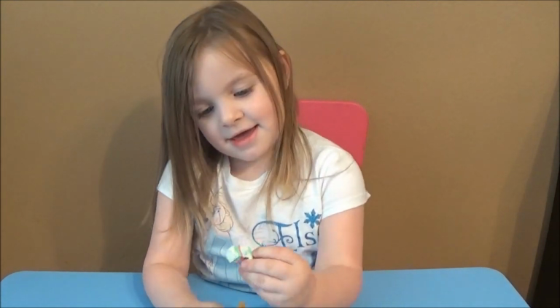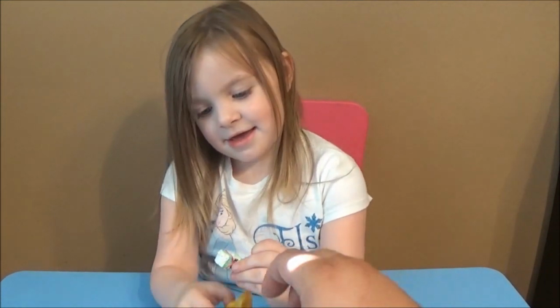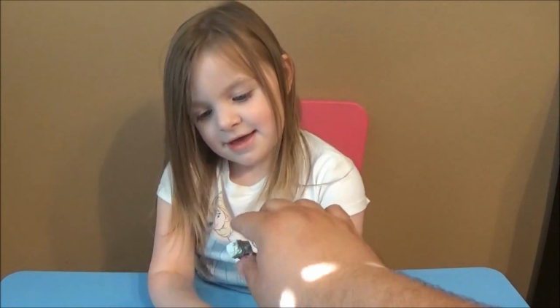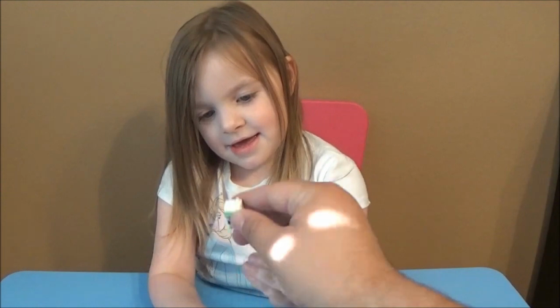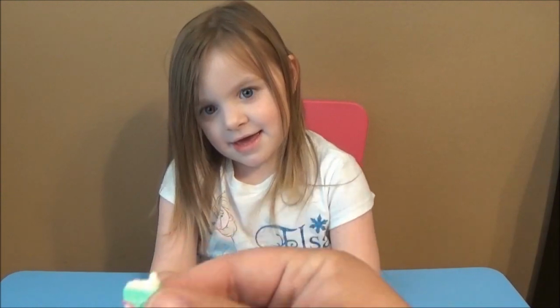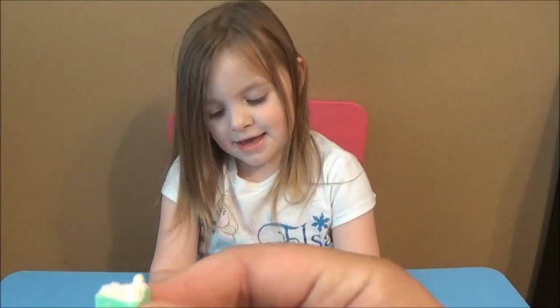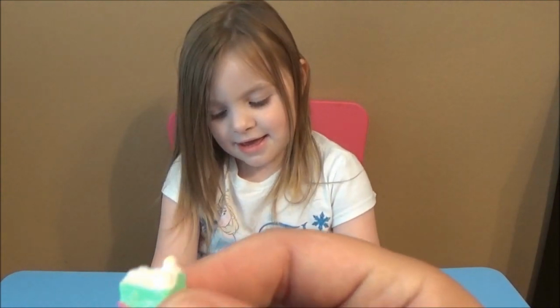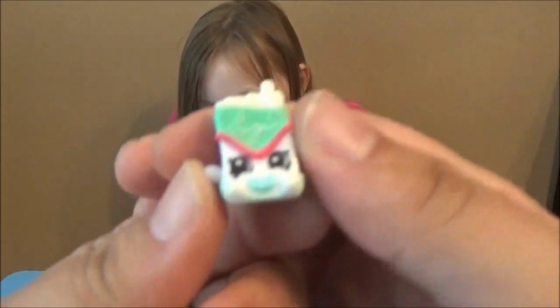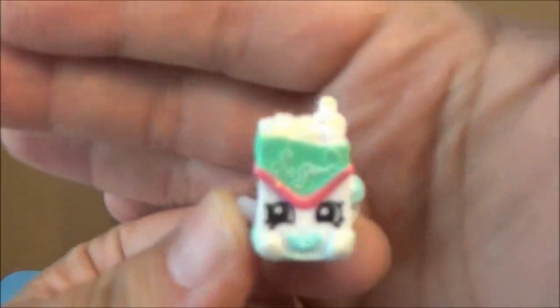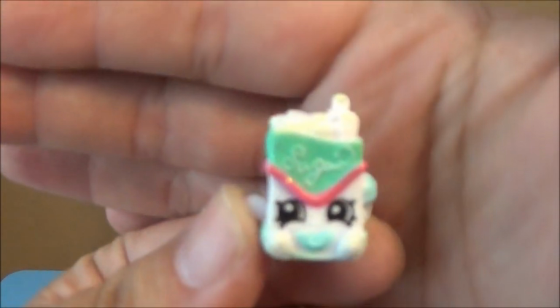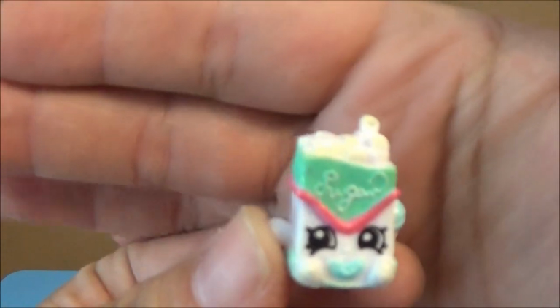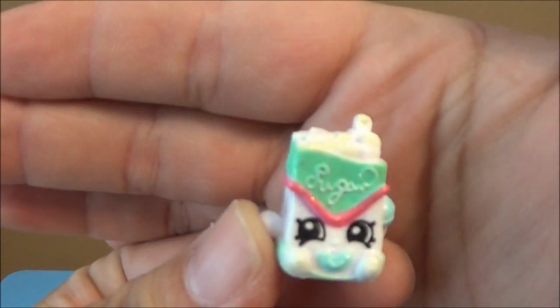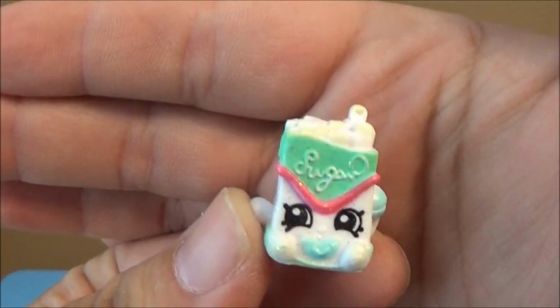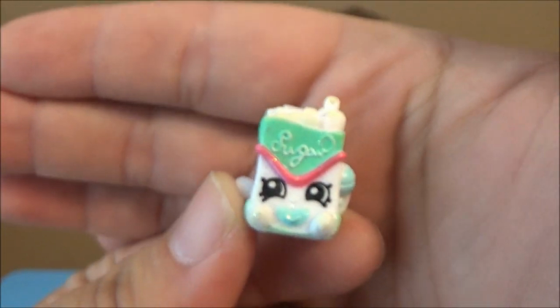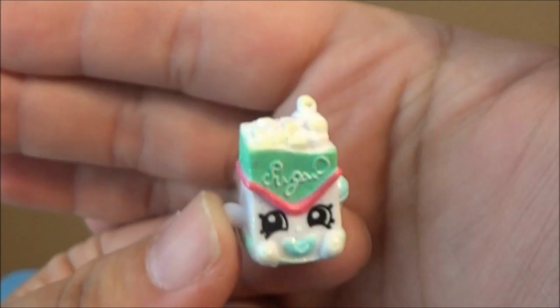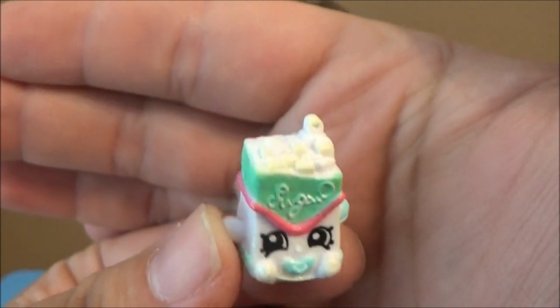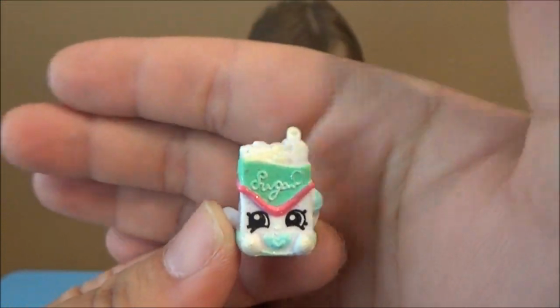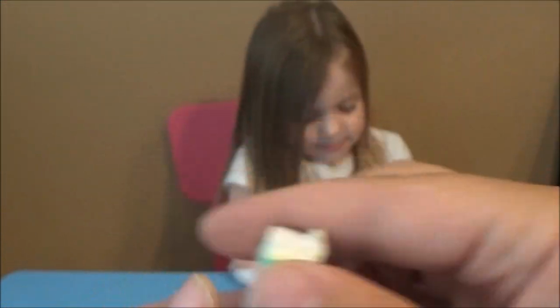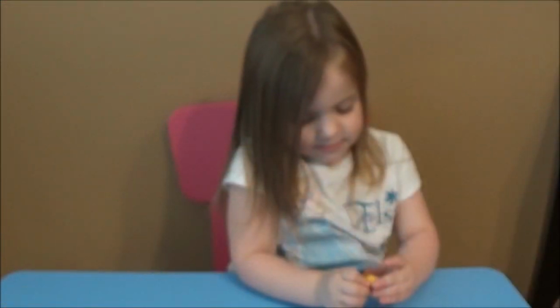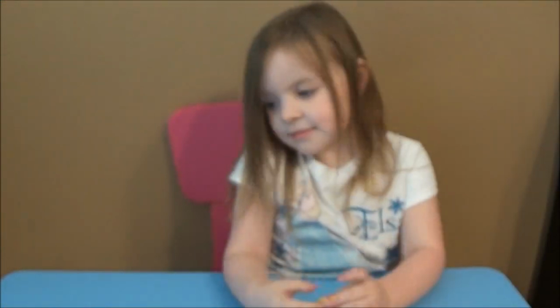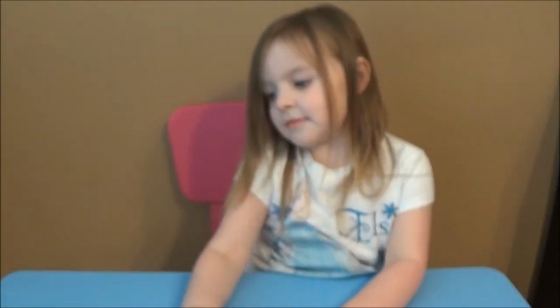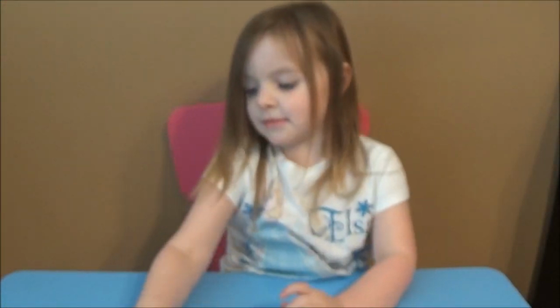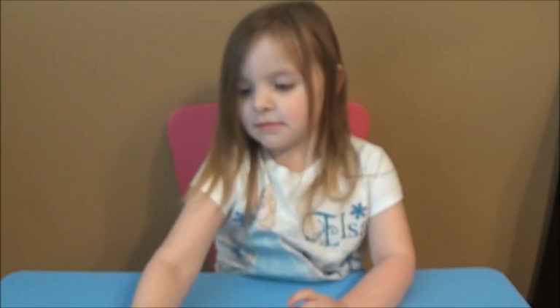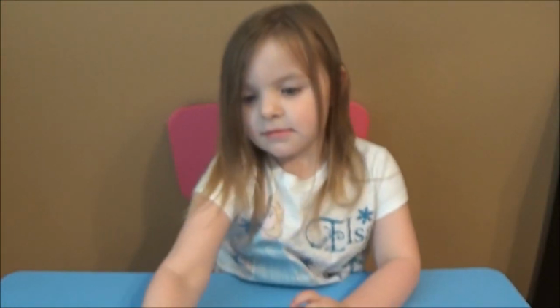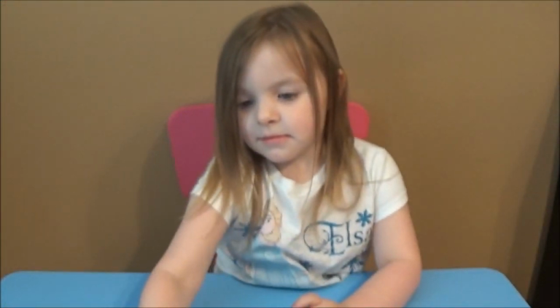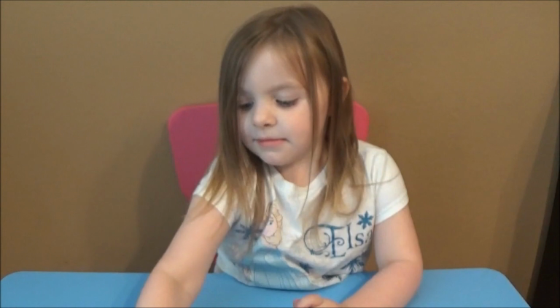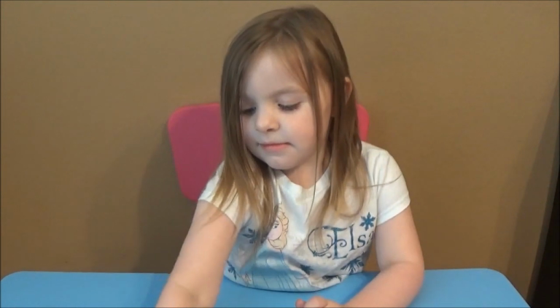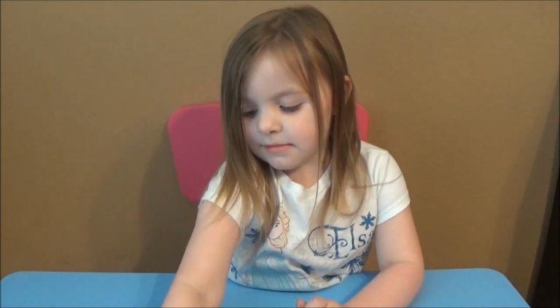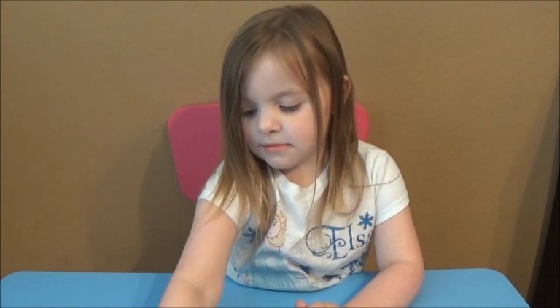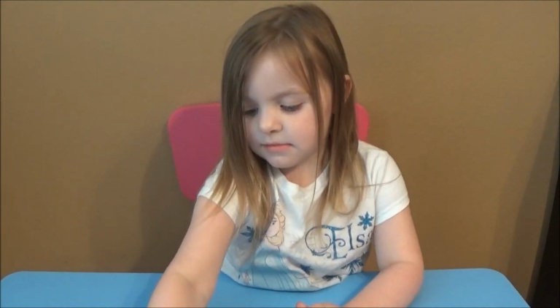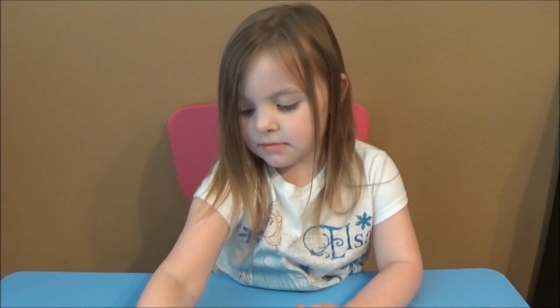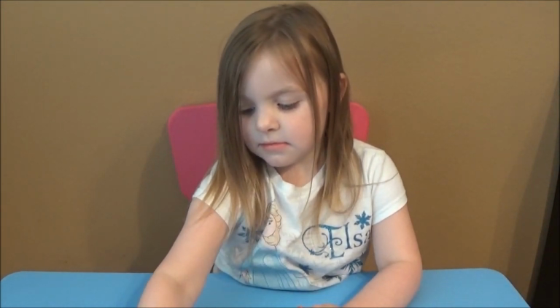Bubbles sugar - also ultra rare! We'll put those here in the basket.